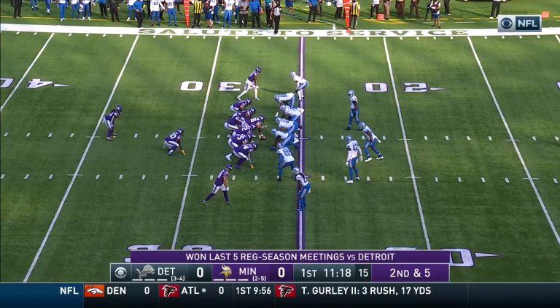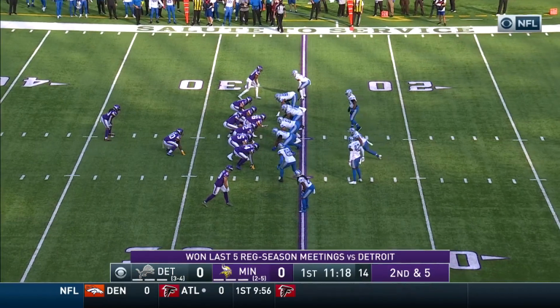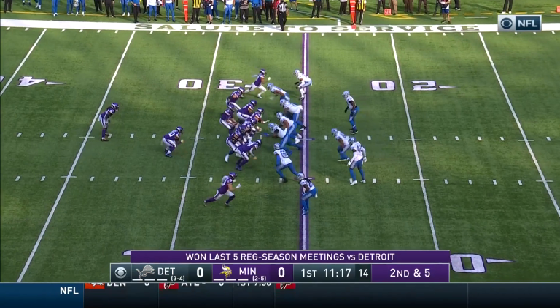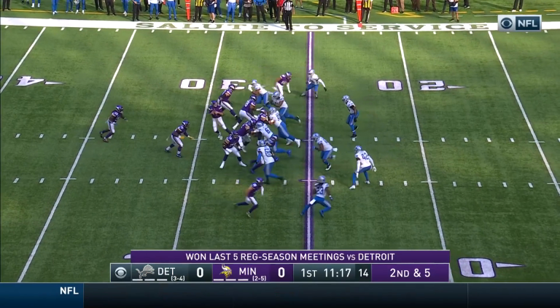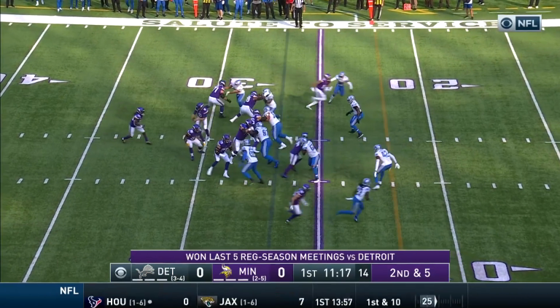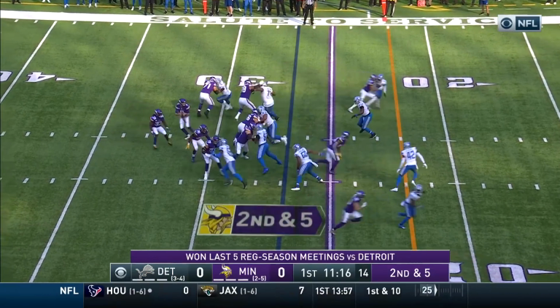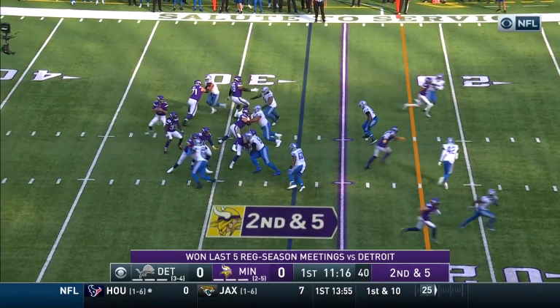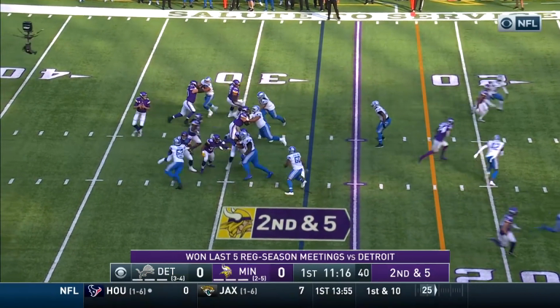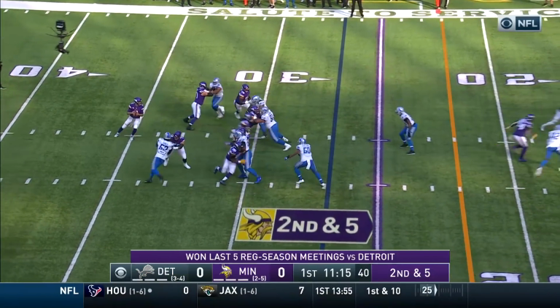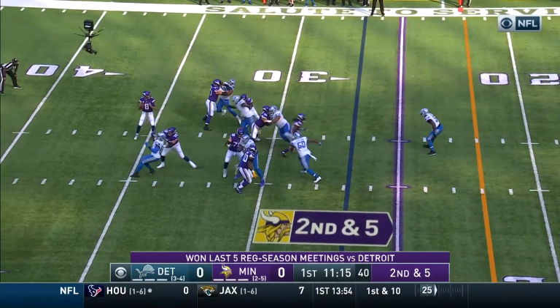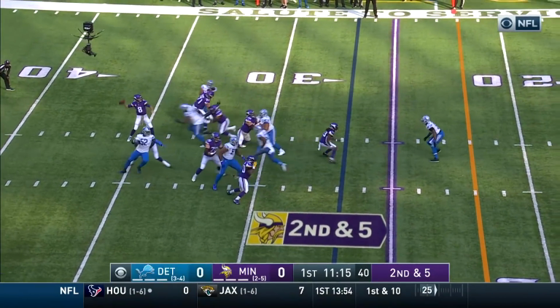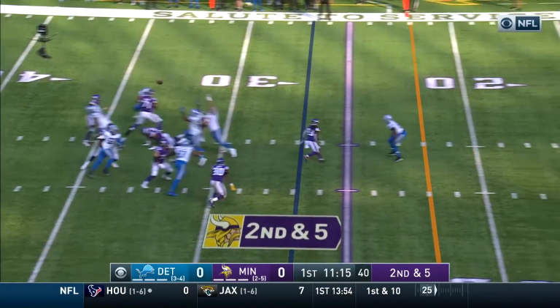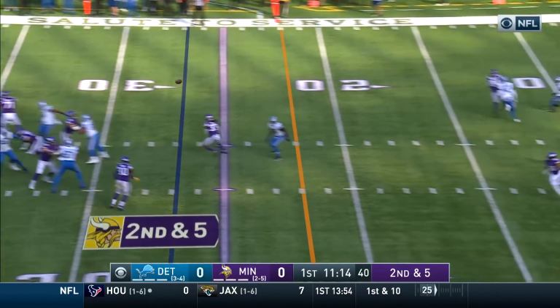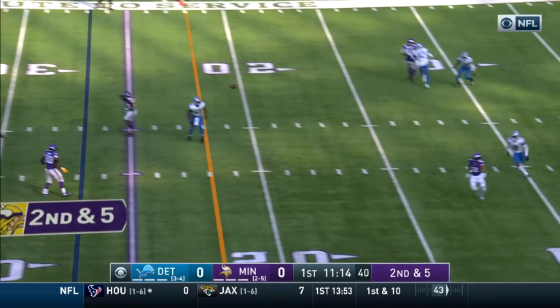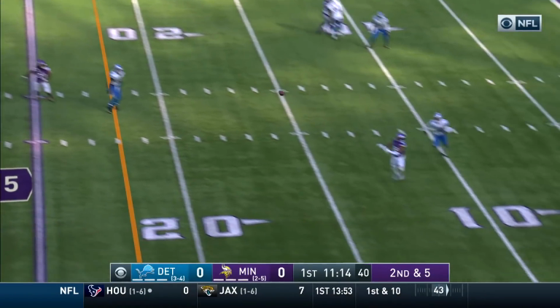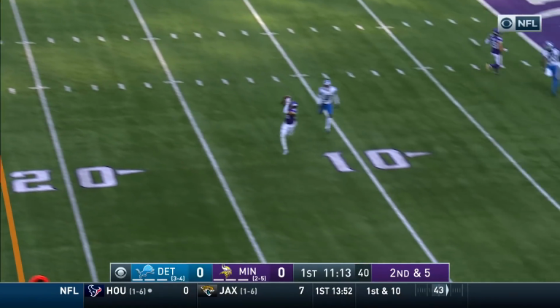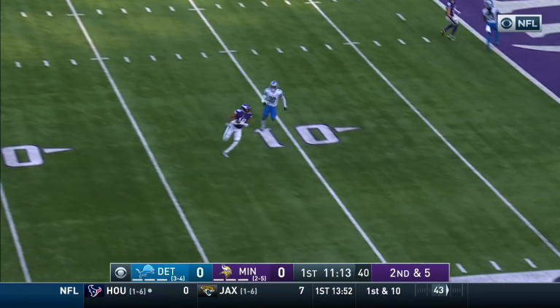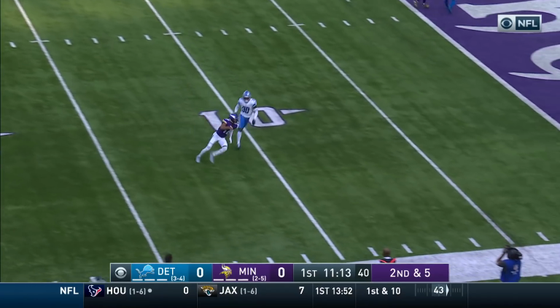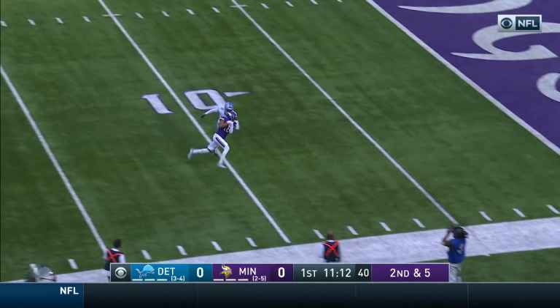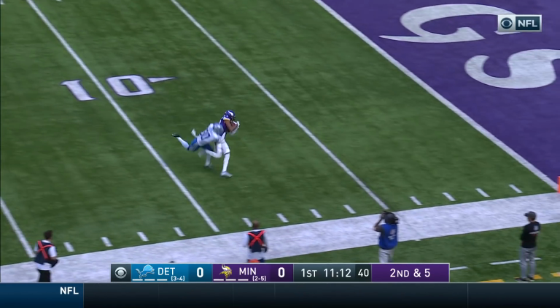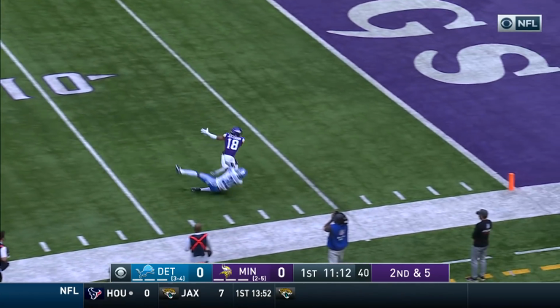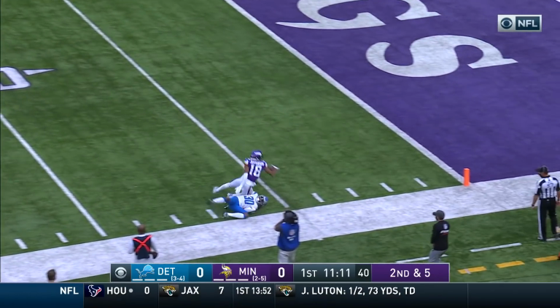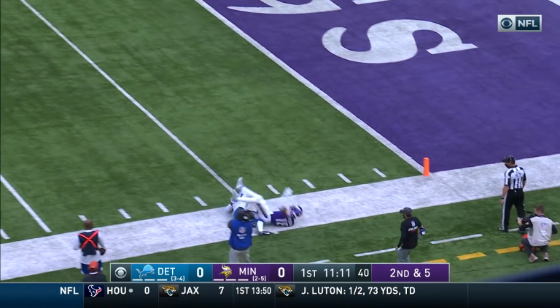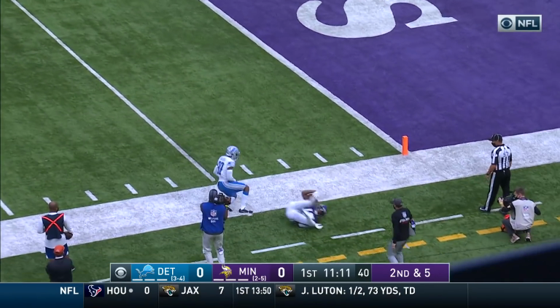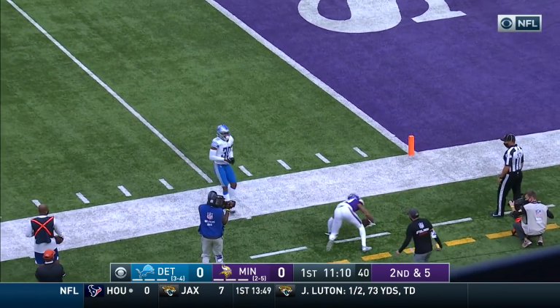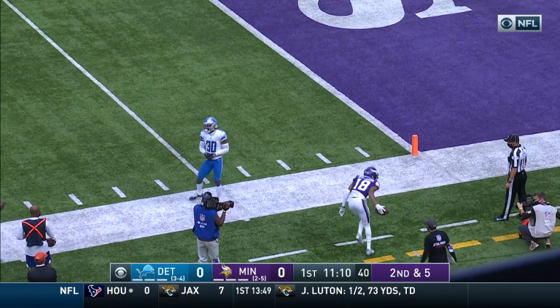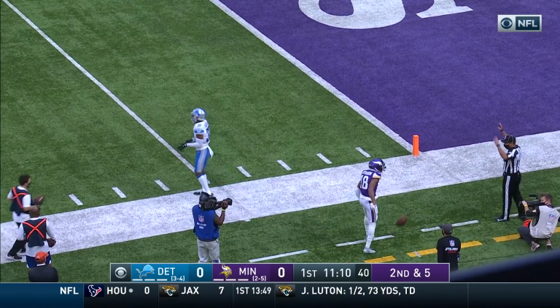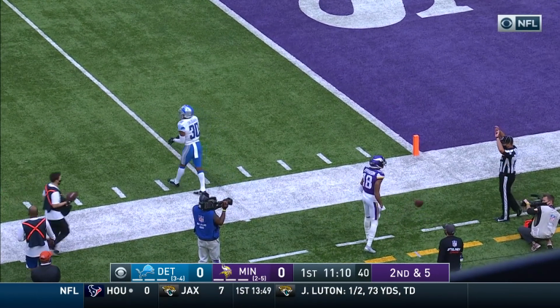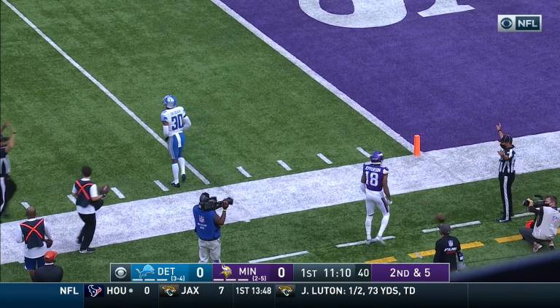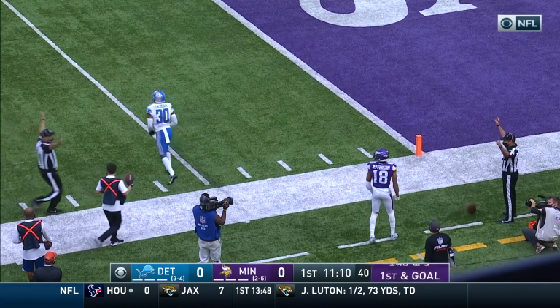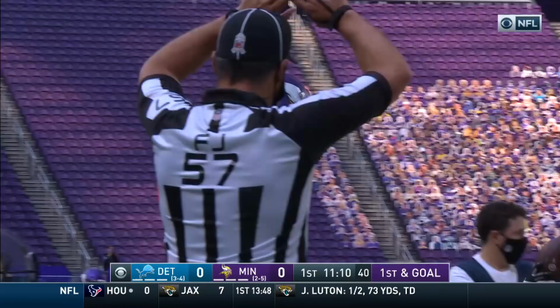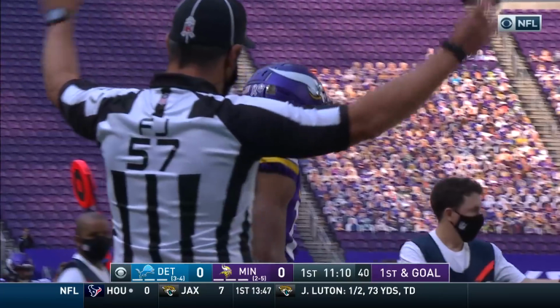Second down and five. Reef the block. Downfield they go. There's Jefferson down to the five, and tackled on the play by Okuda.